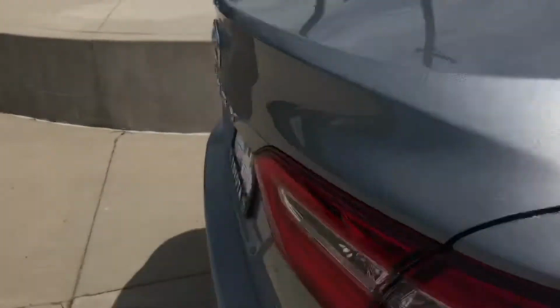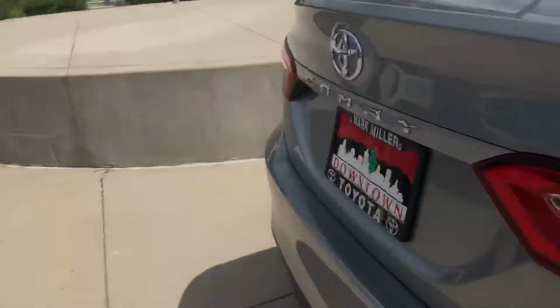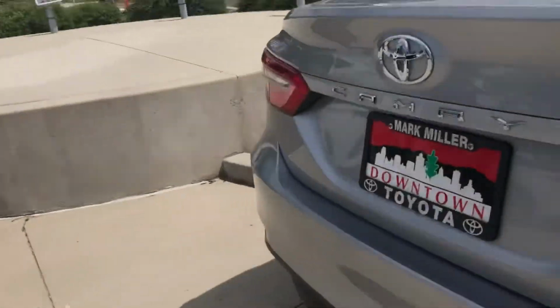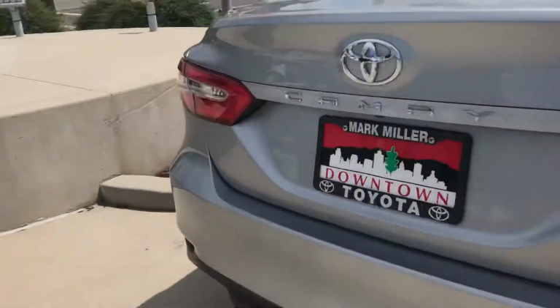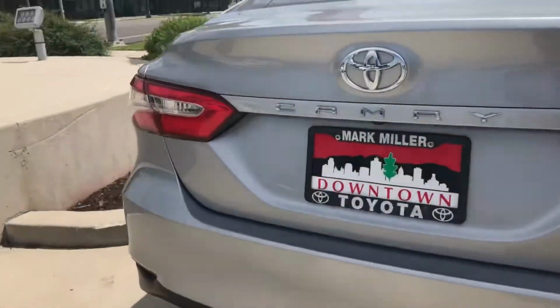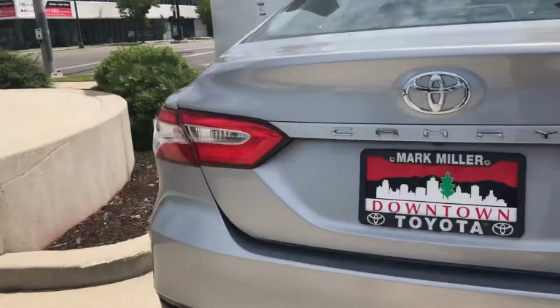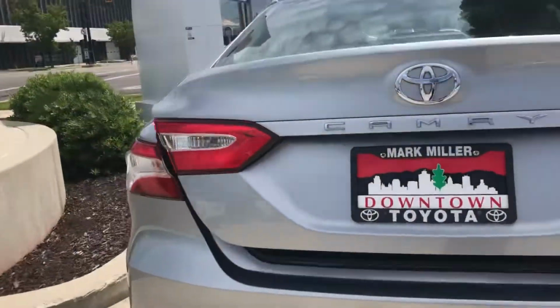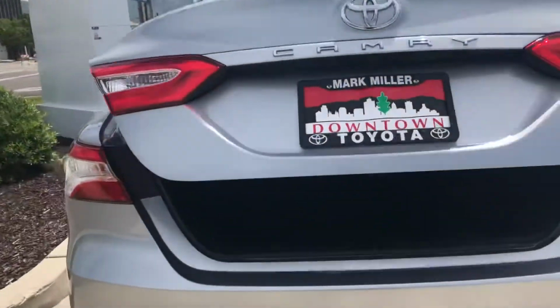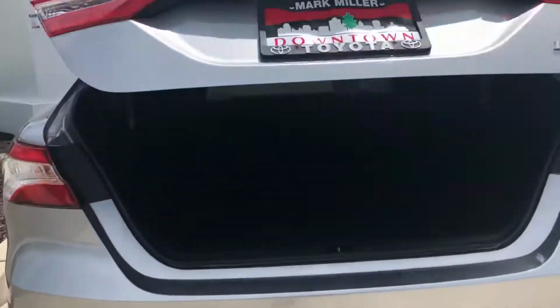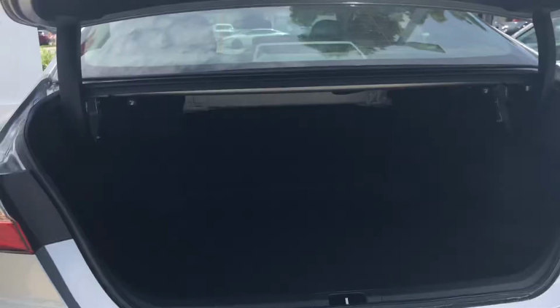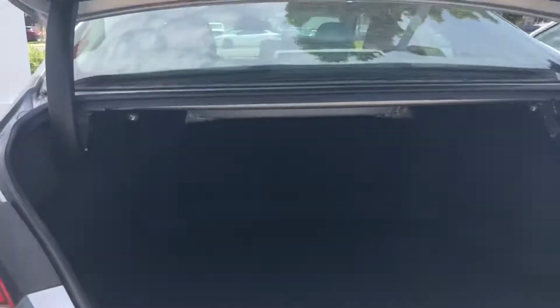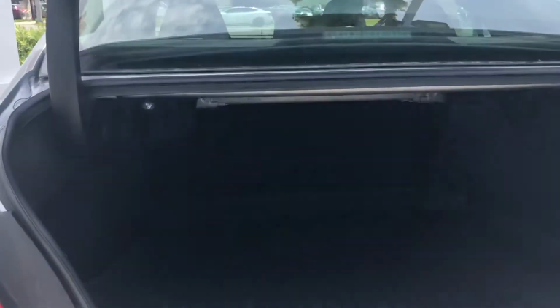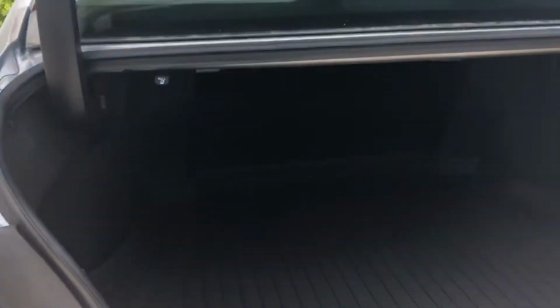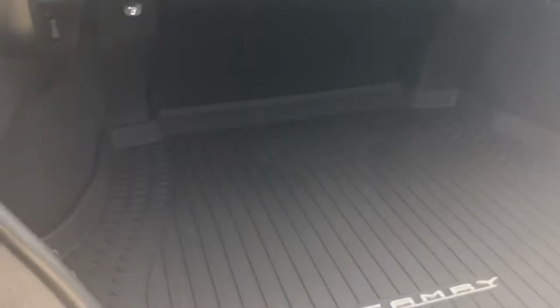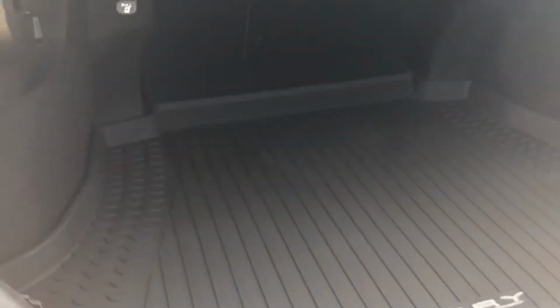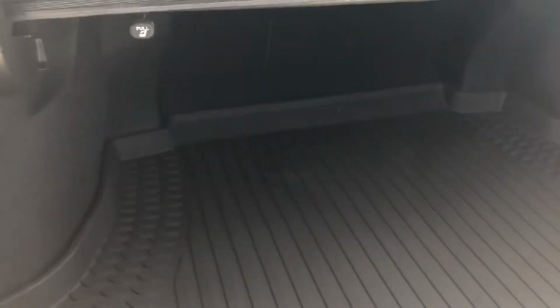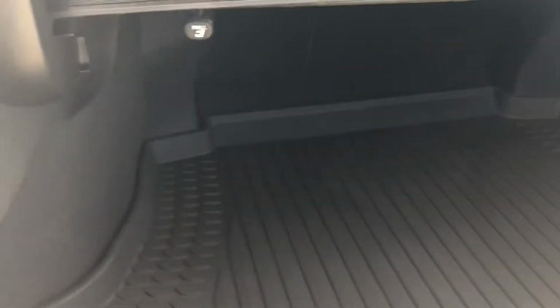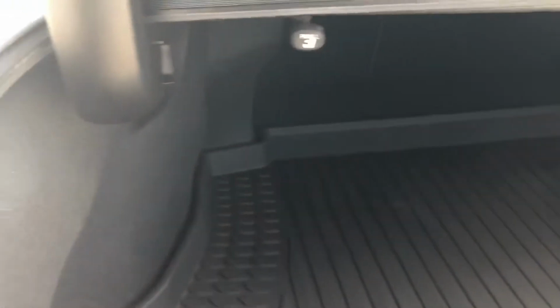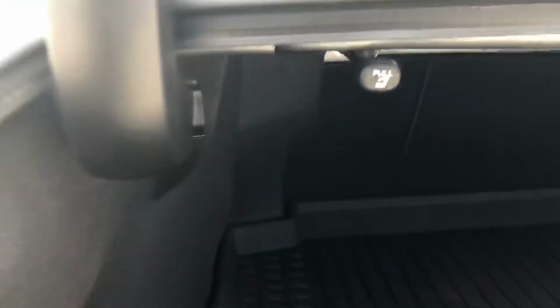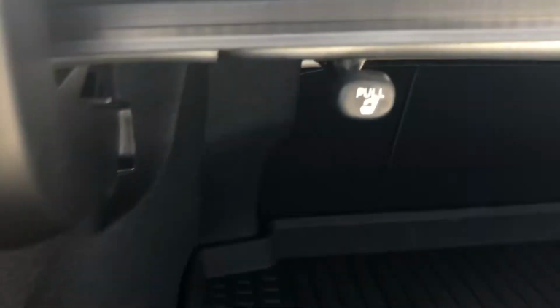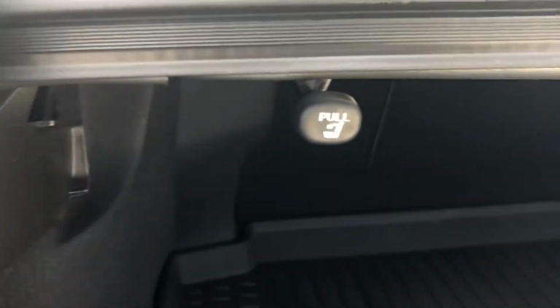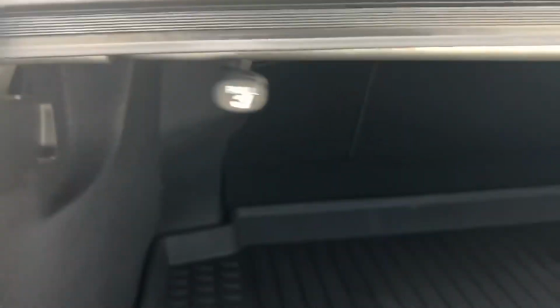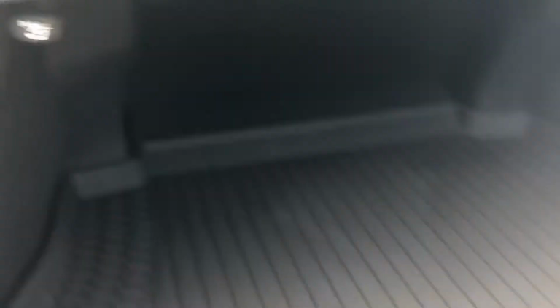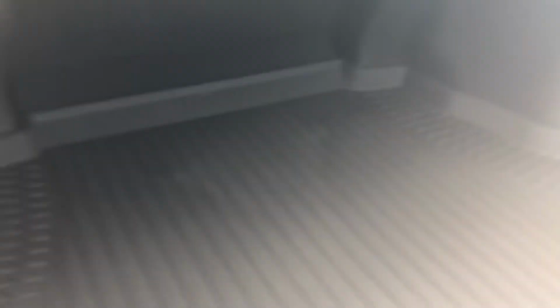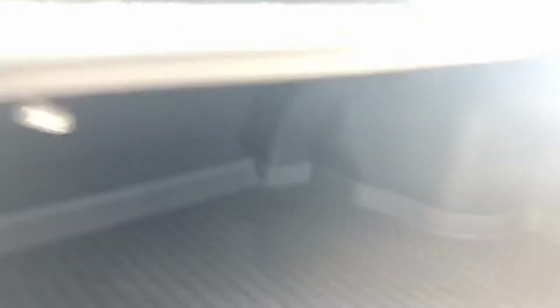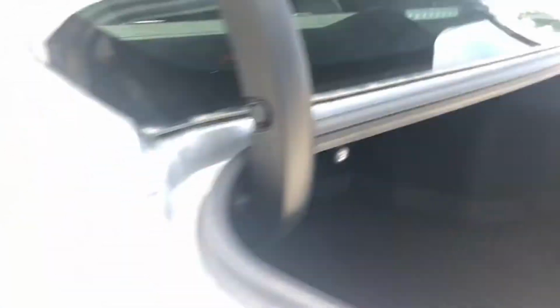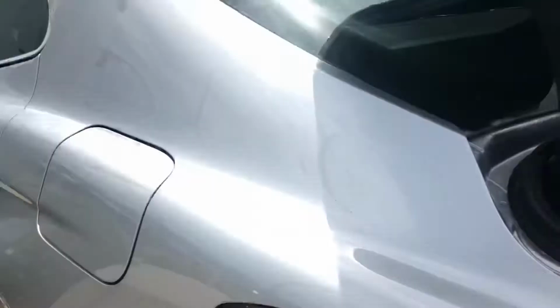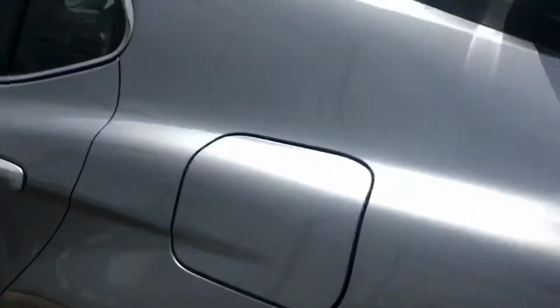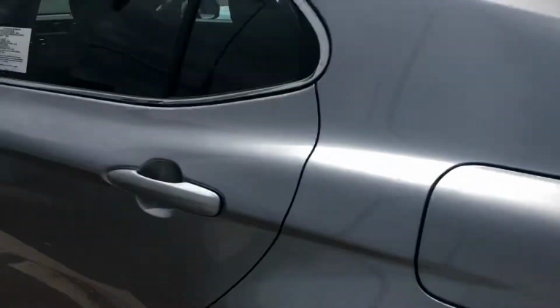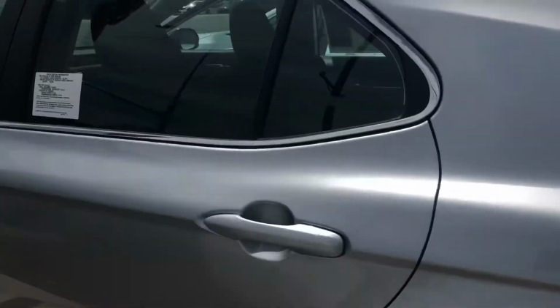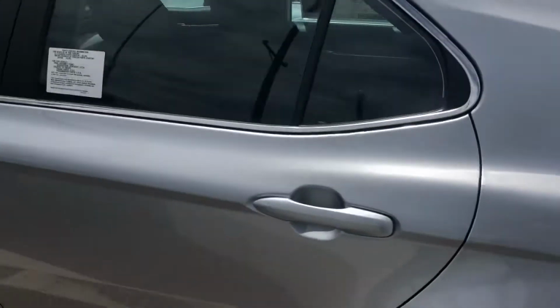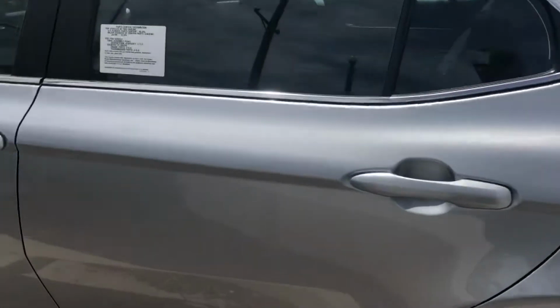And then onto the rear end, you have a backup camera and lots of trunk space. You can also pull these tabs right here to lay the seats almost flat, just for longer items.